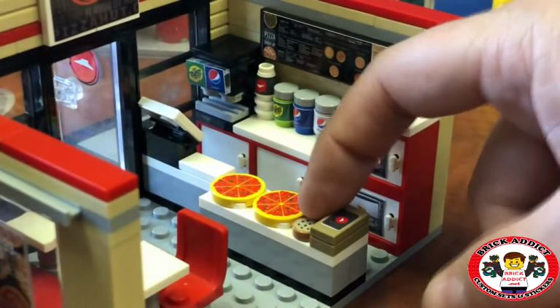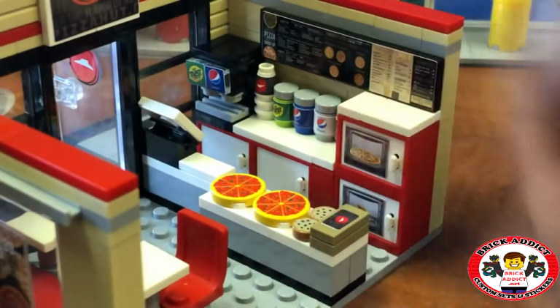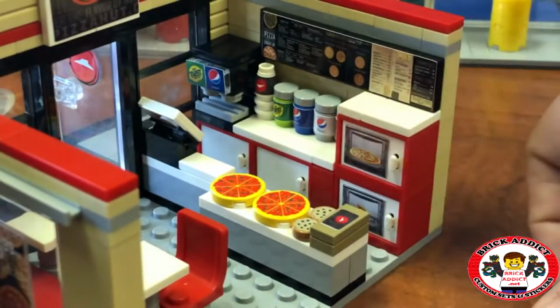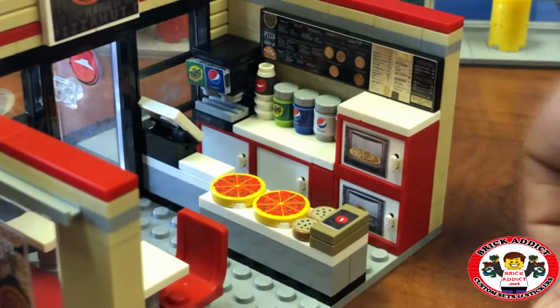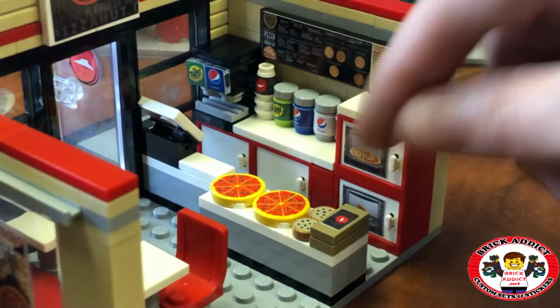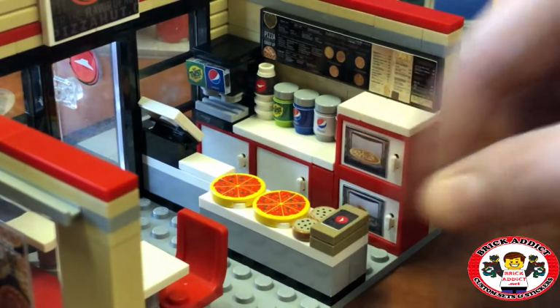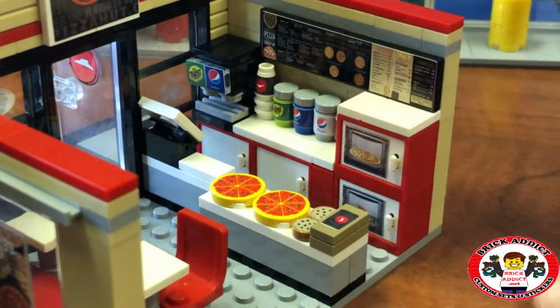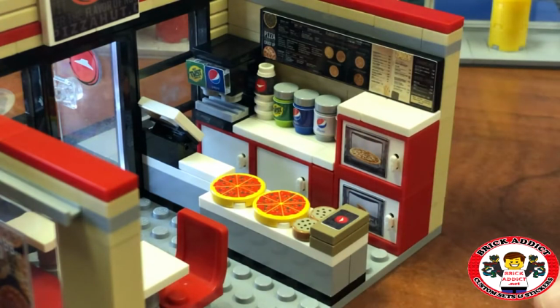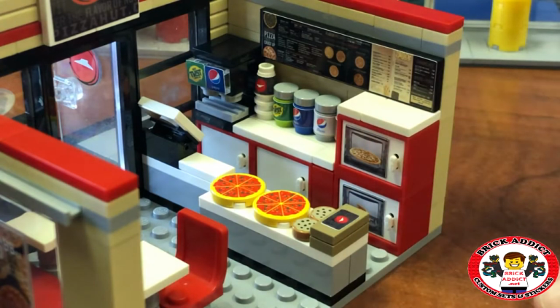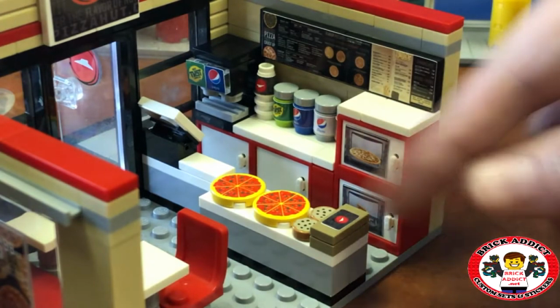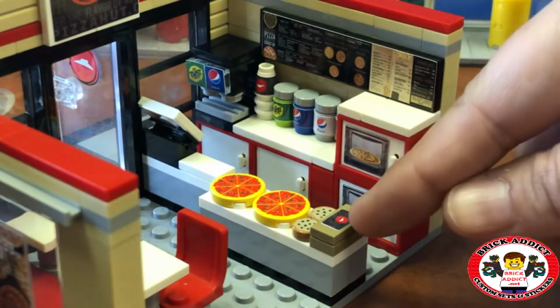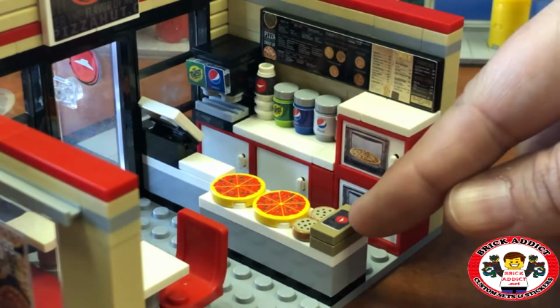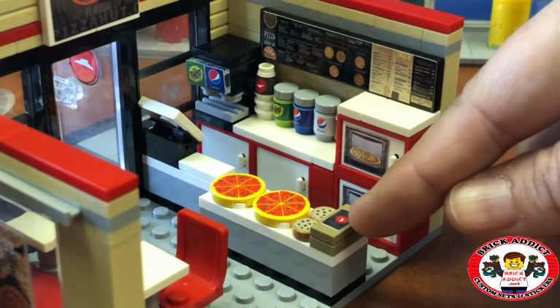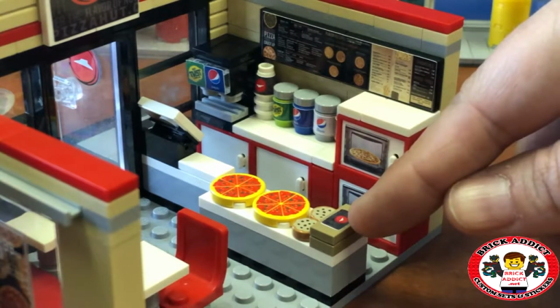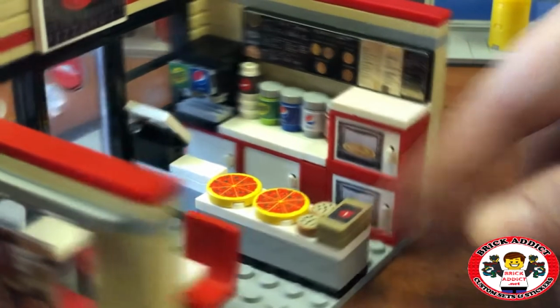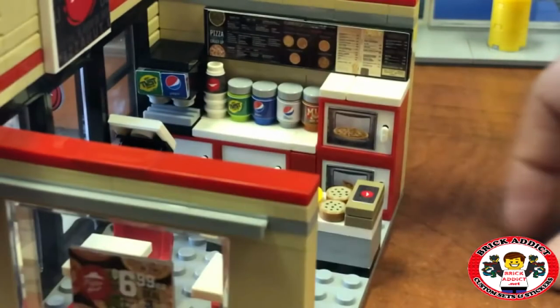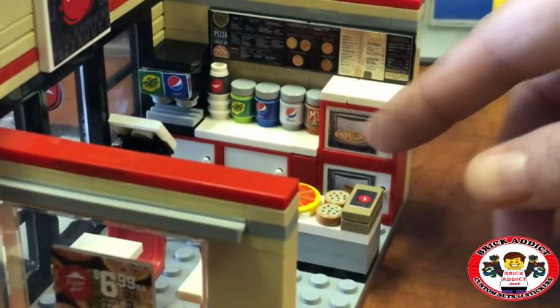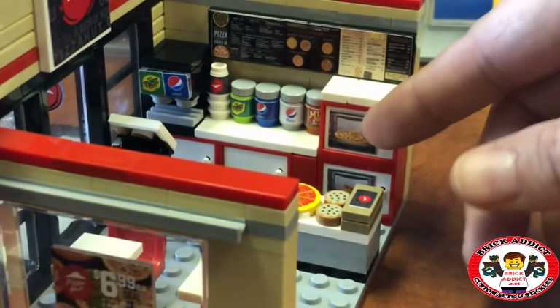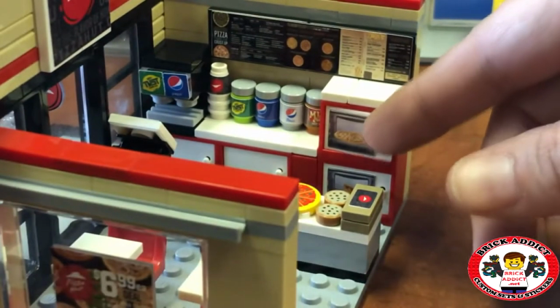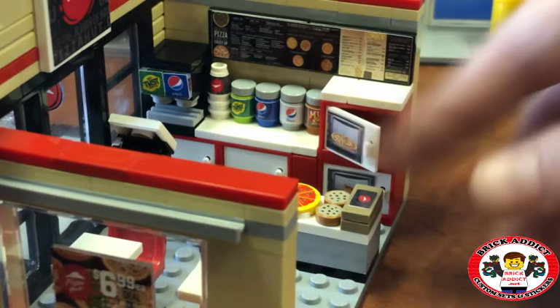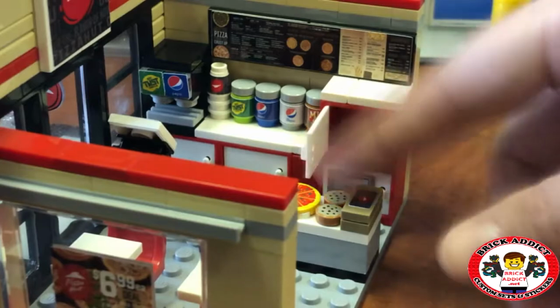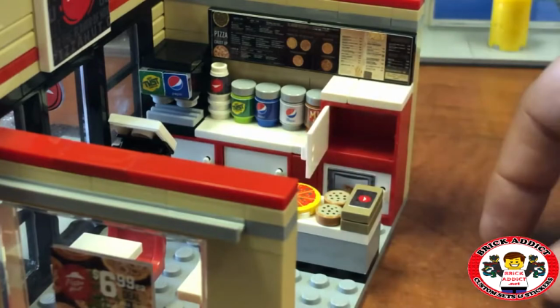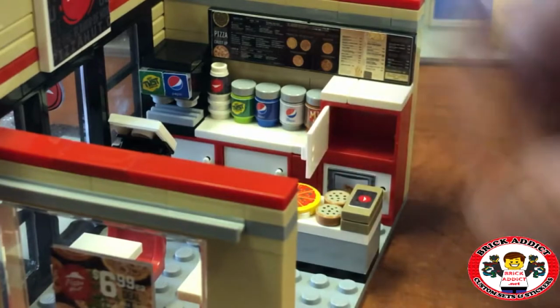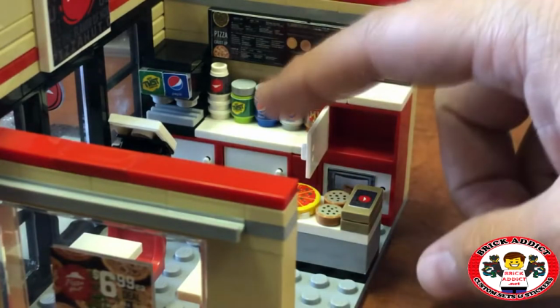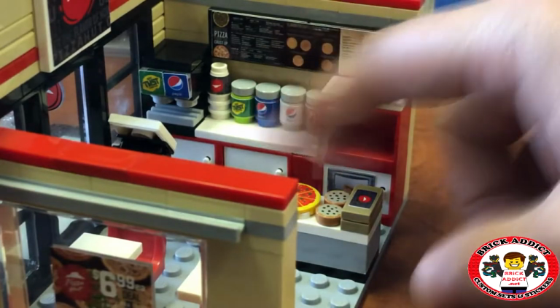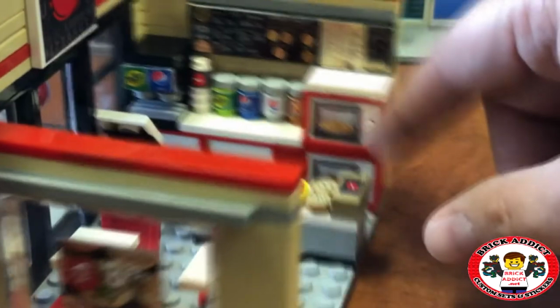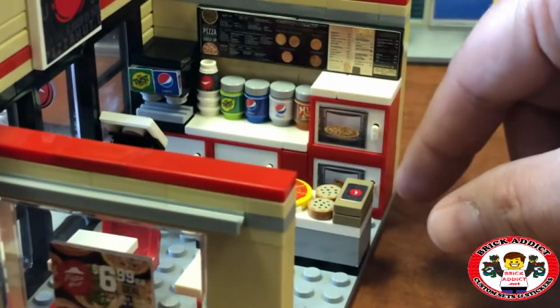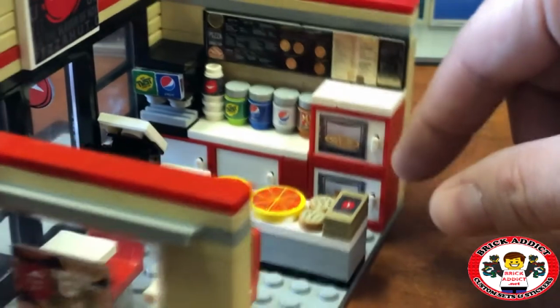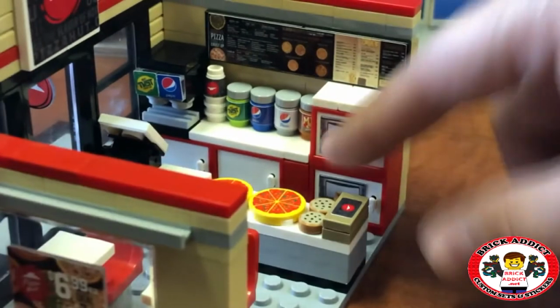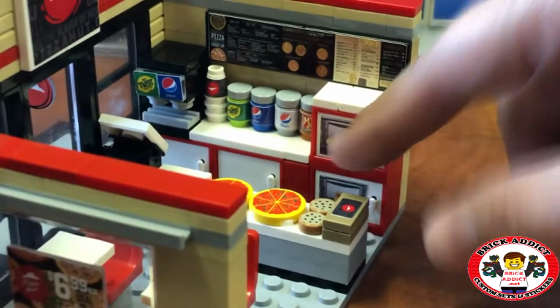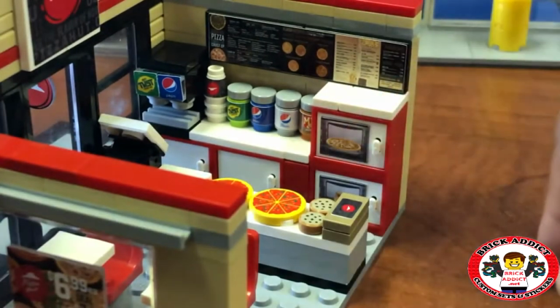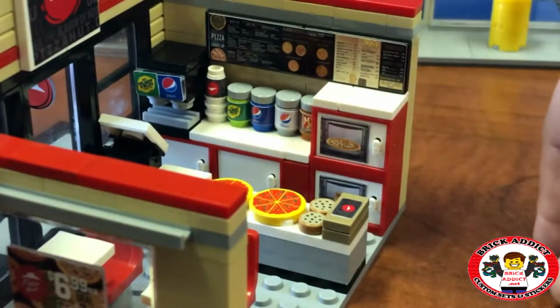Got a couple cookies, and a box of breadsticks with the Pizza Hut logo. Got a couple ovens, currently with nothing in them, because now they're probably still hot.